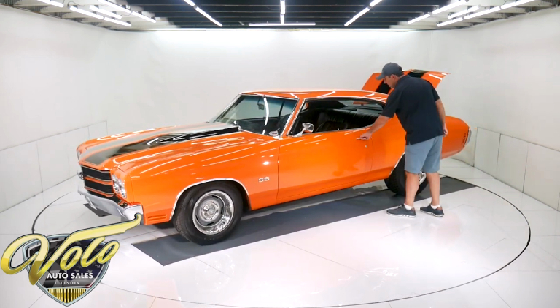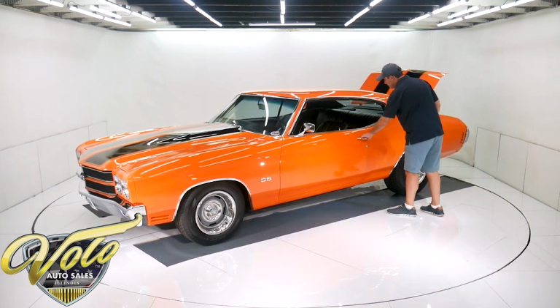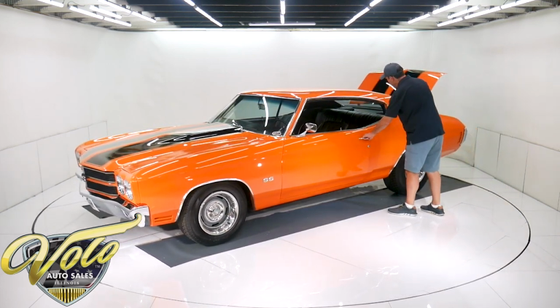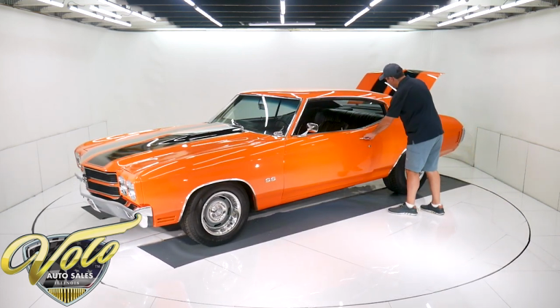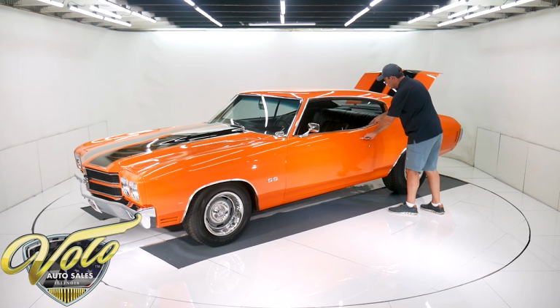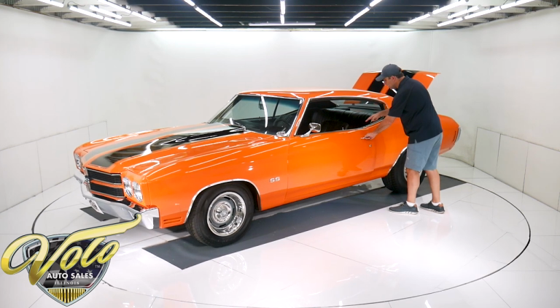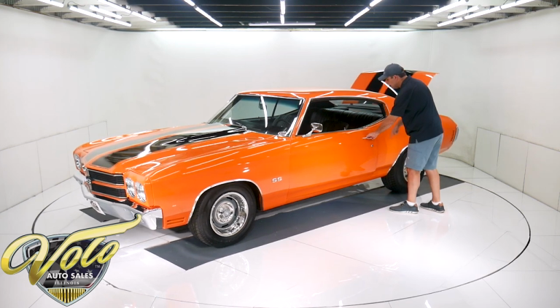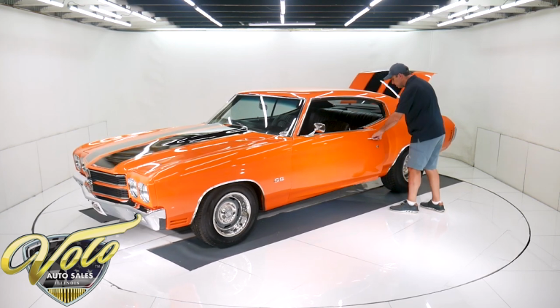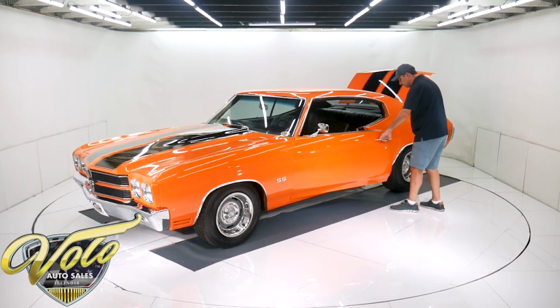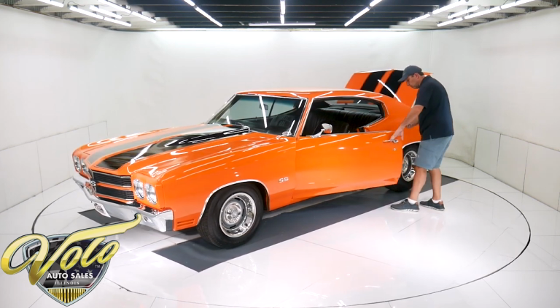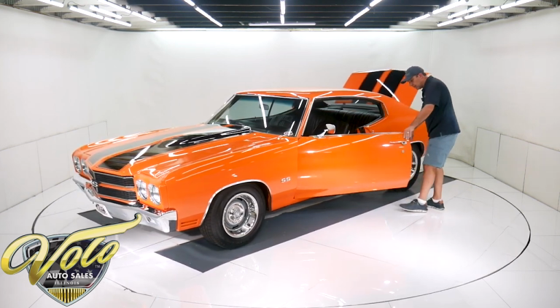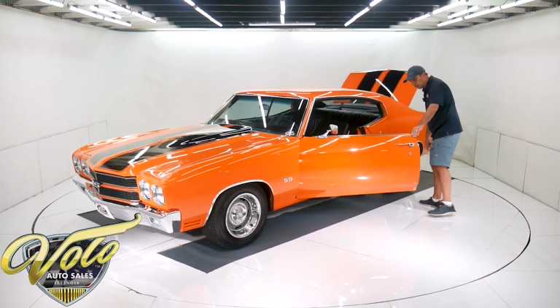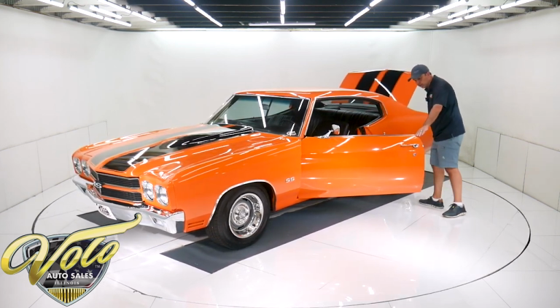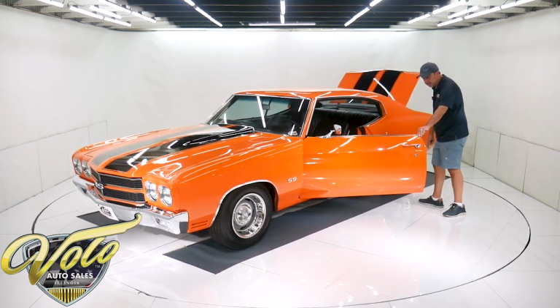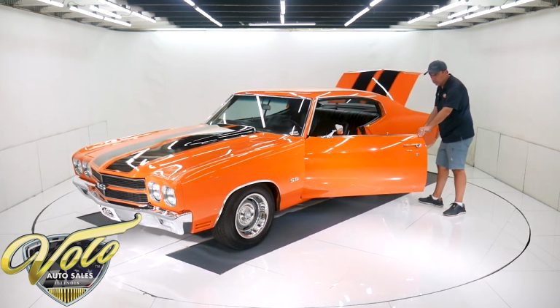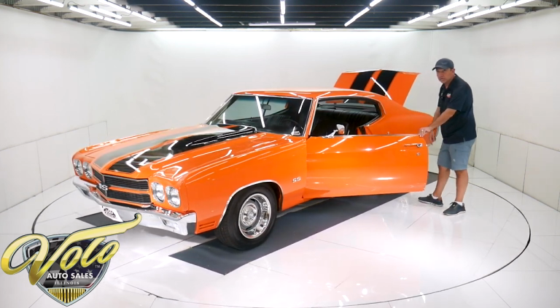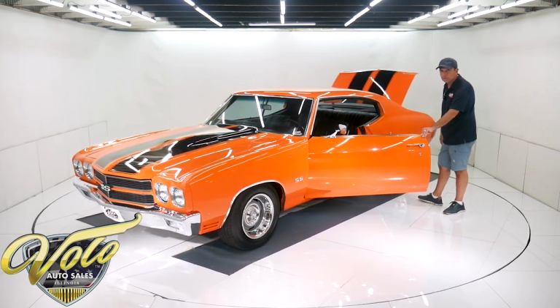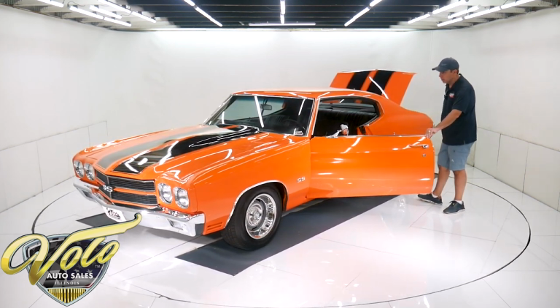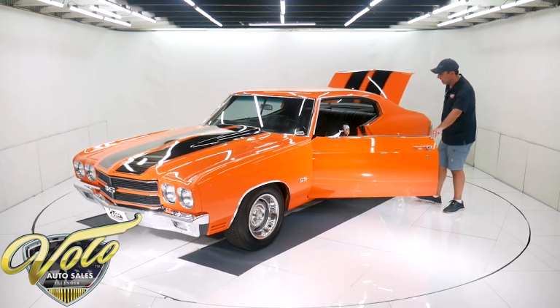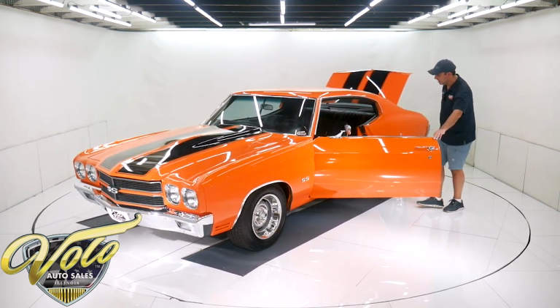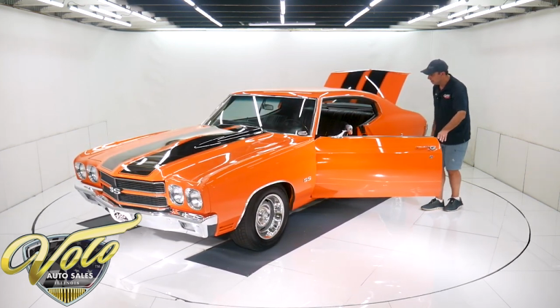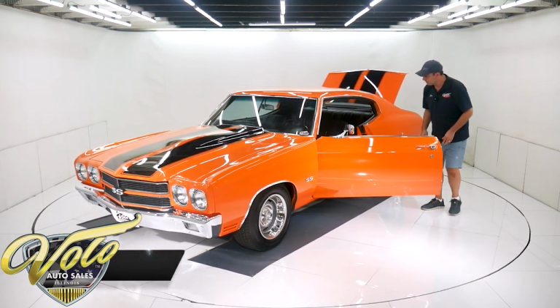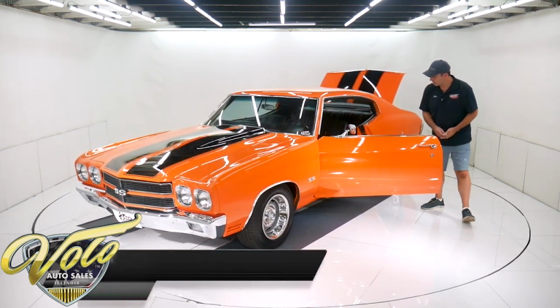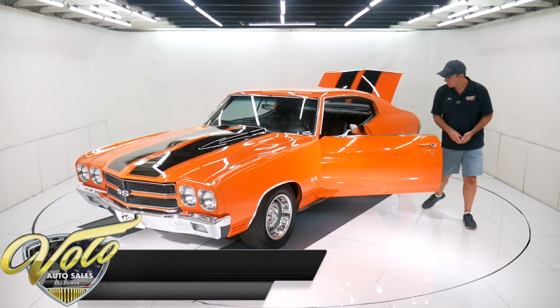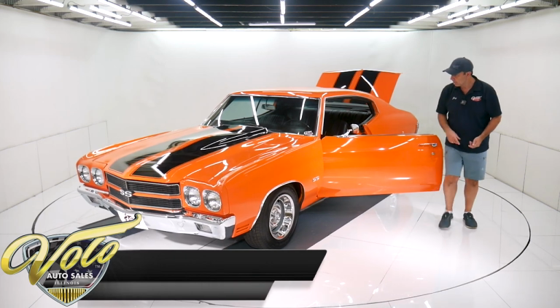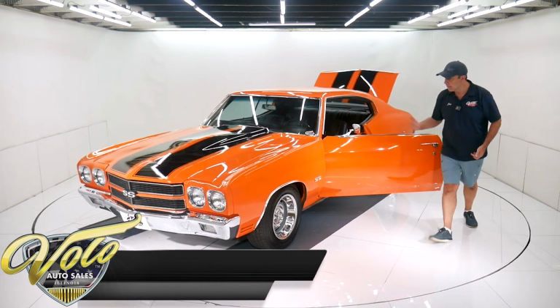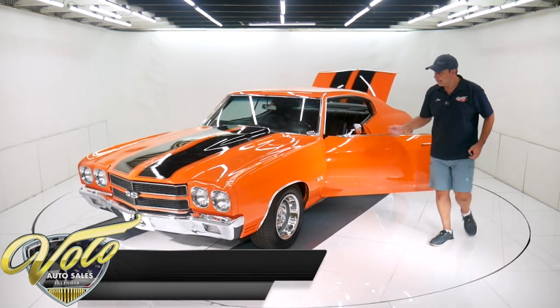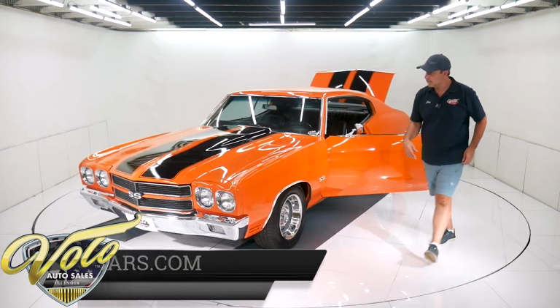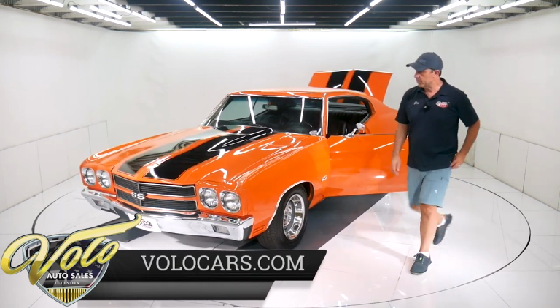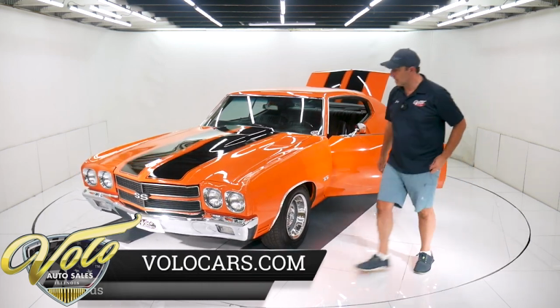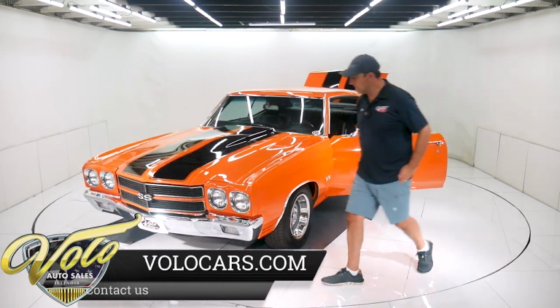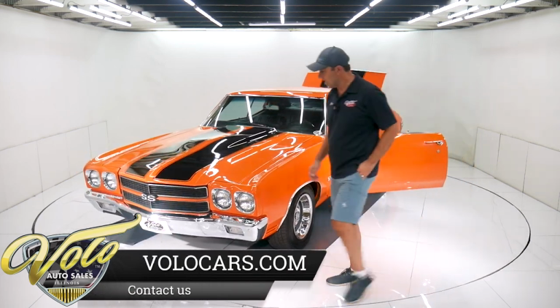New rubber window seals. The door jams are real nice. The weather strips are replaced. The interior has been redone.